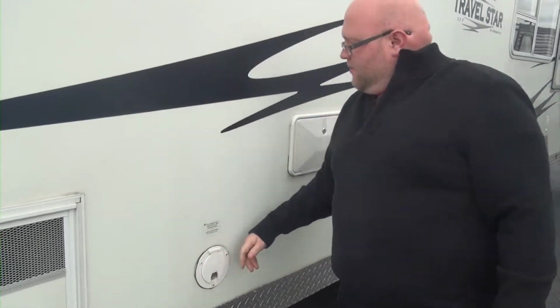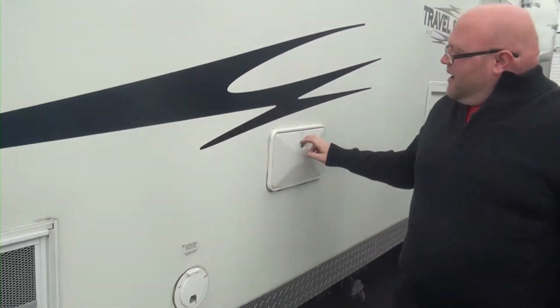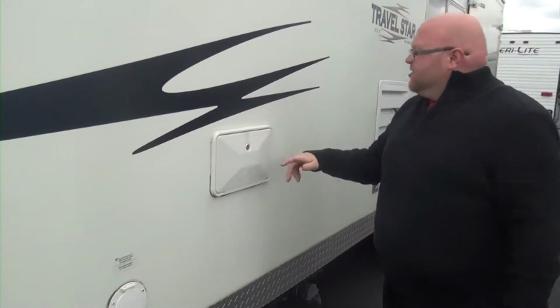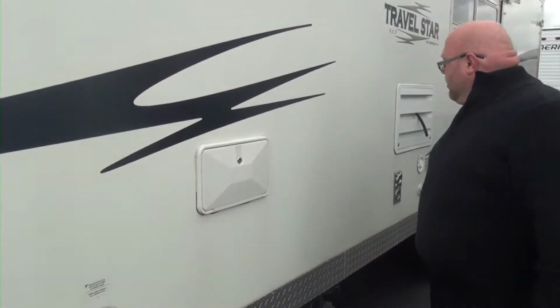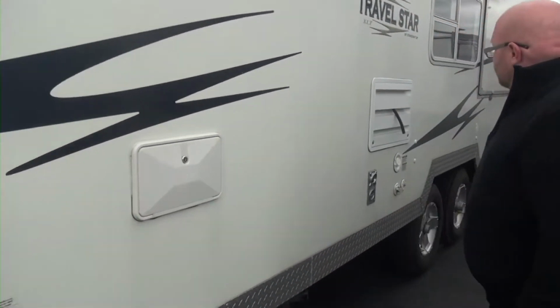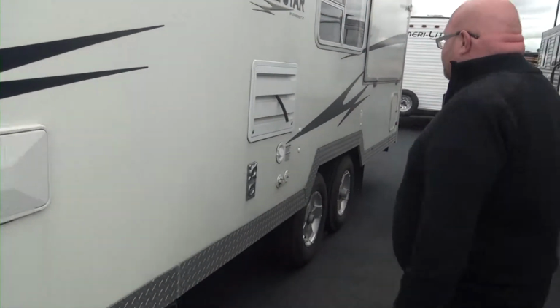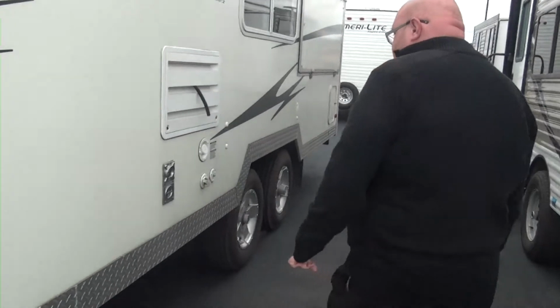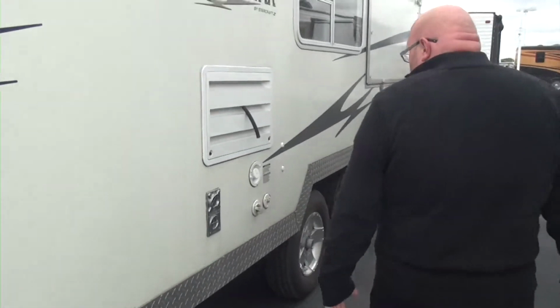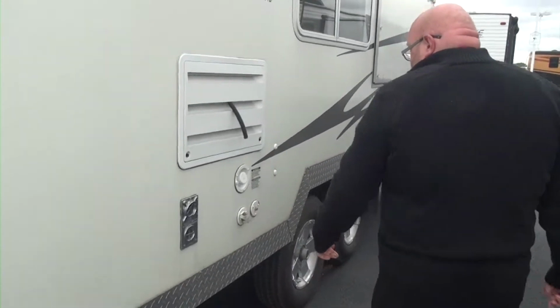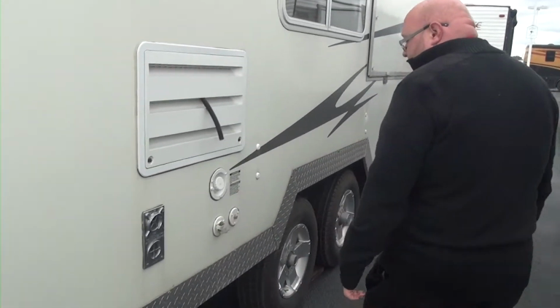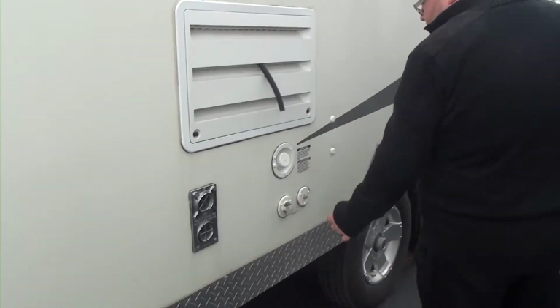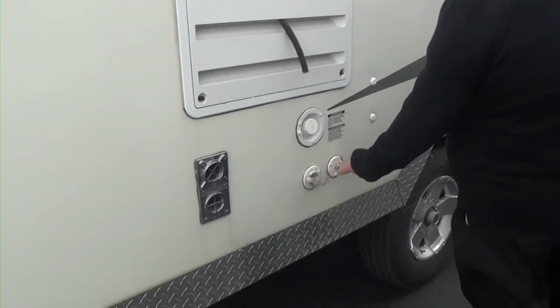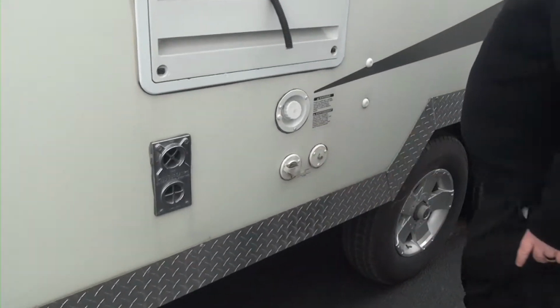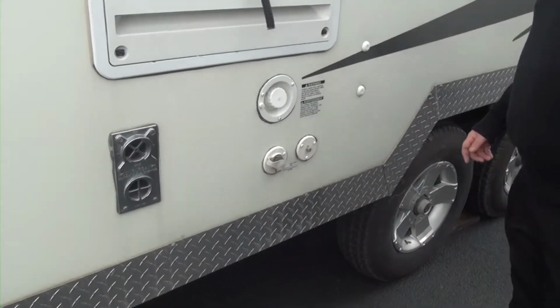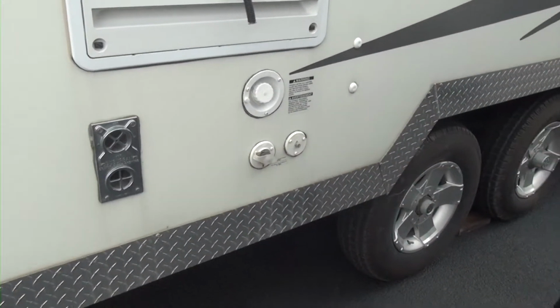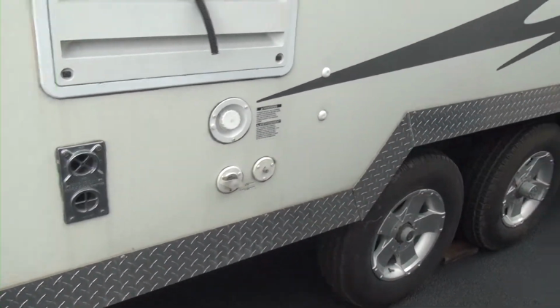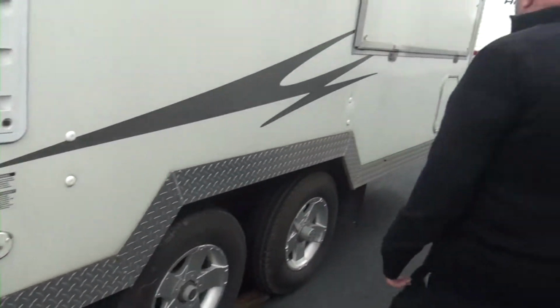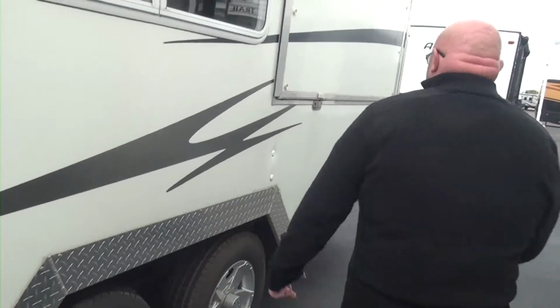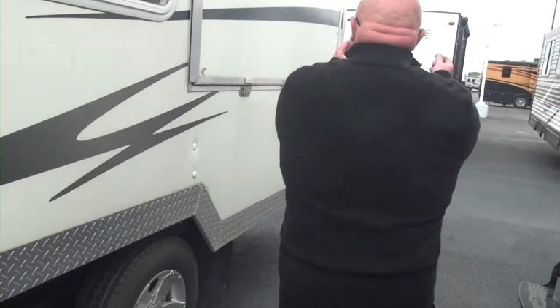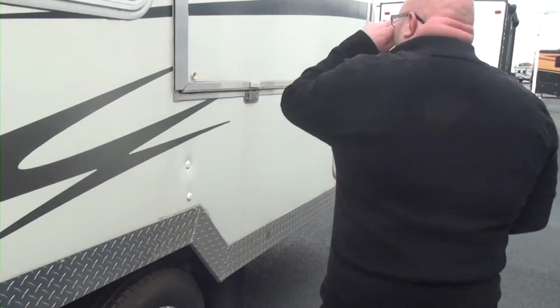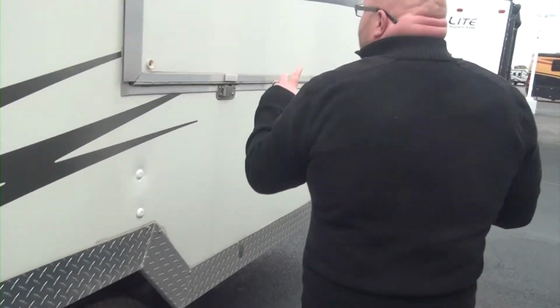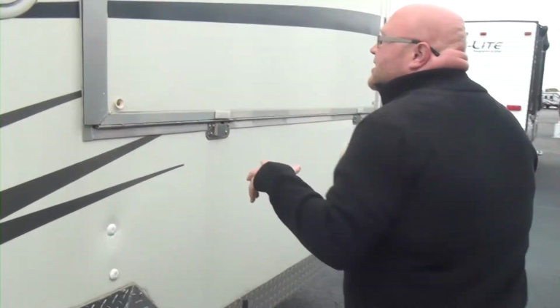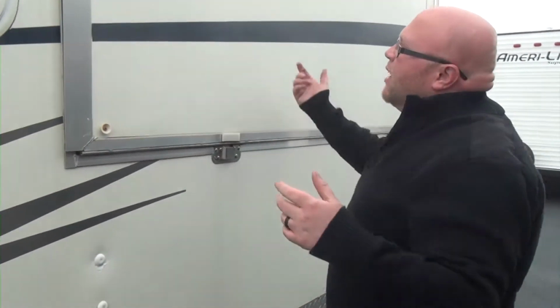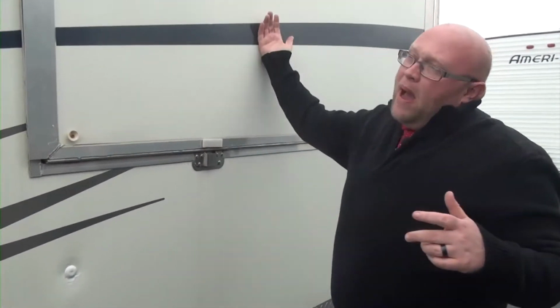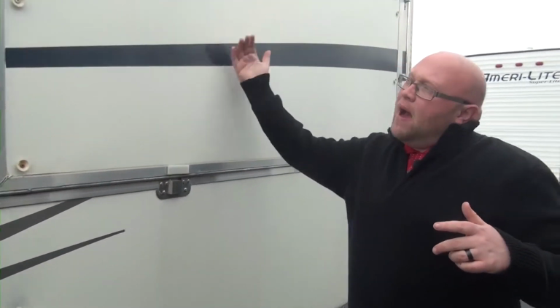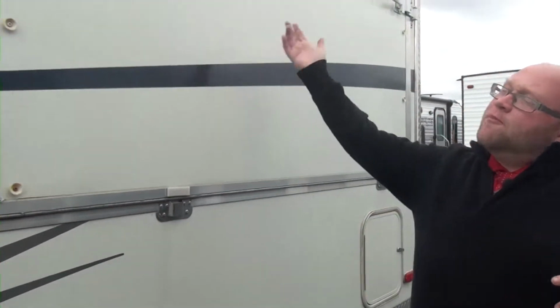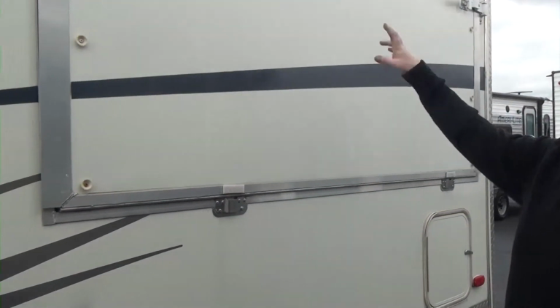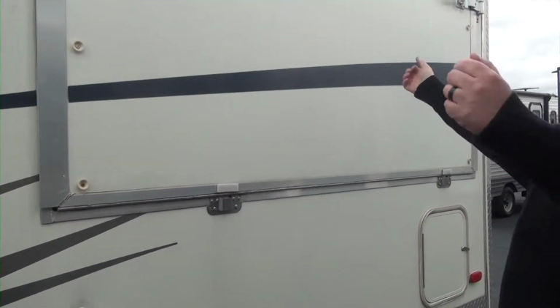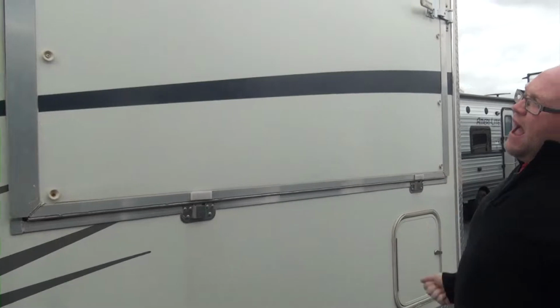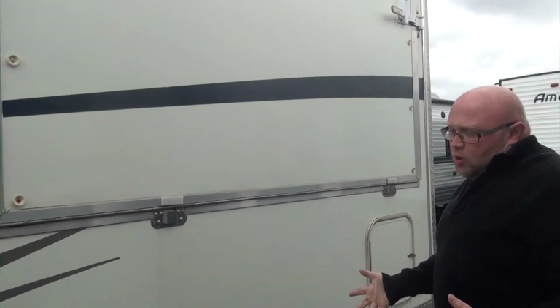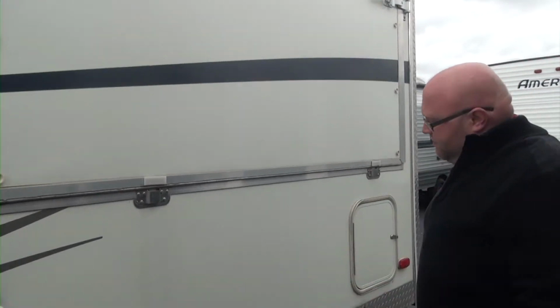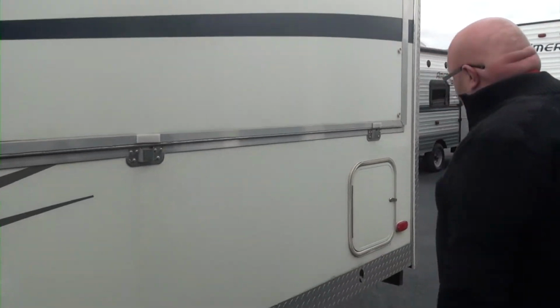We do have an outside shower on this one. We're going to have our cable in if your campground has cable. Now, this is what they call a hybrid, so this is like a pop-out bump-out for a bed. It comes right out and gives you a little more sleeping area.